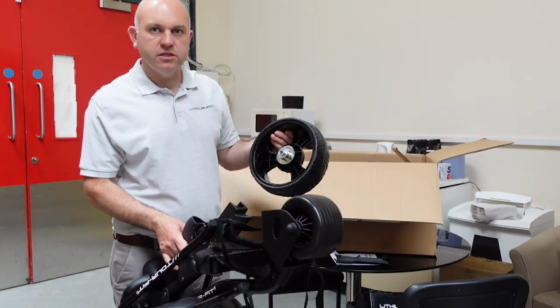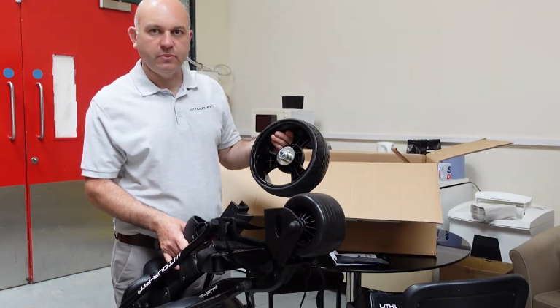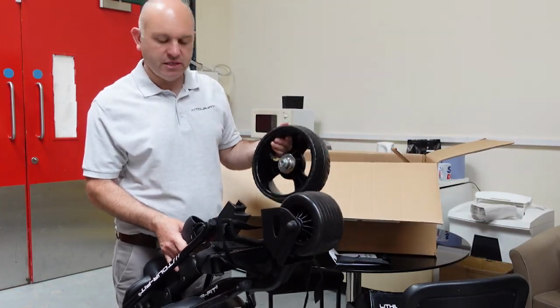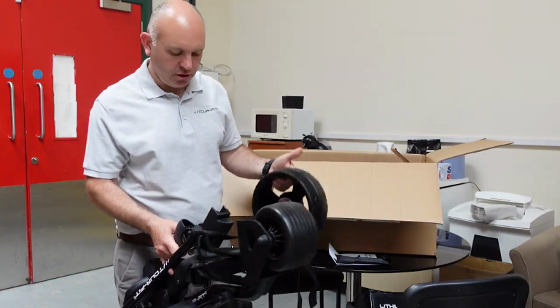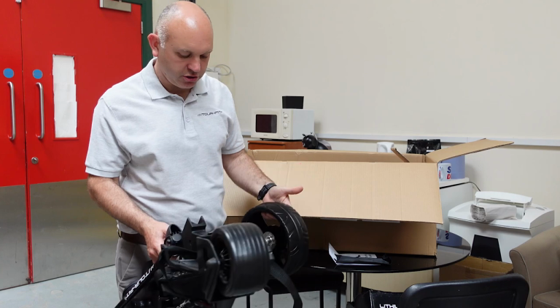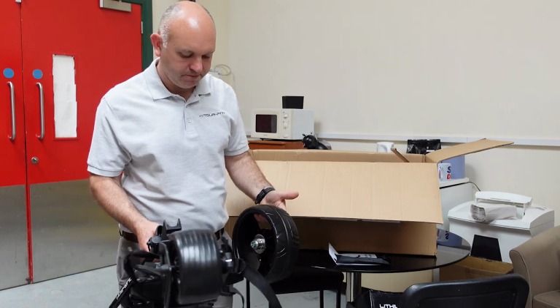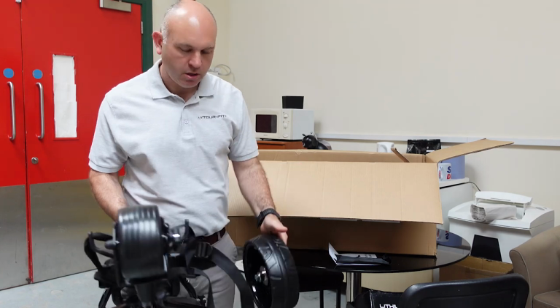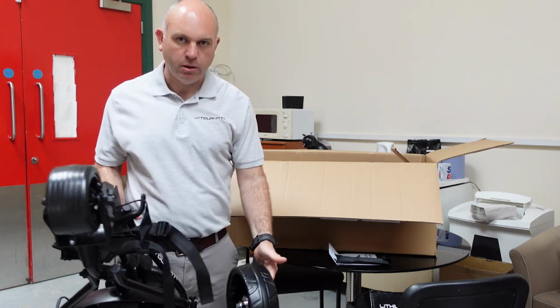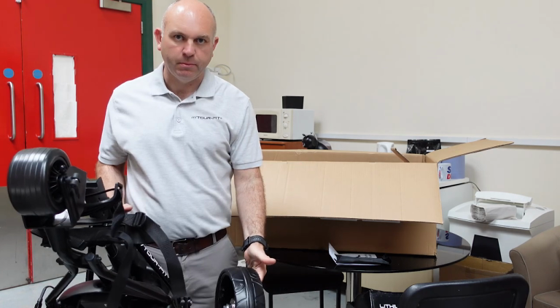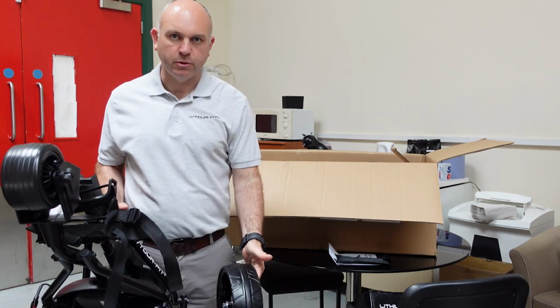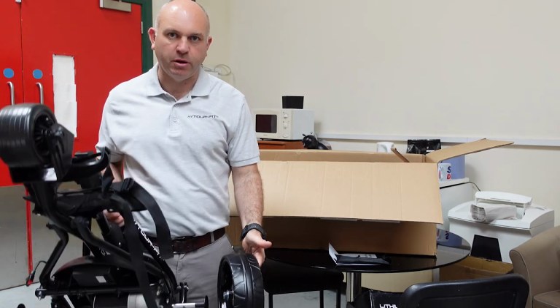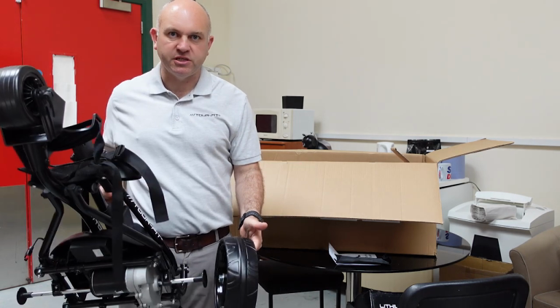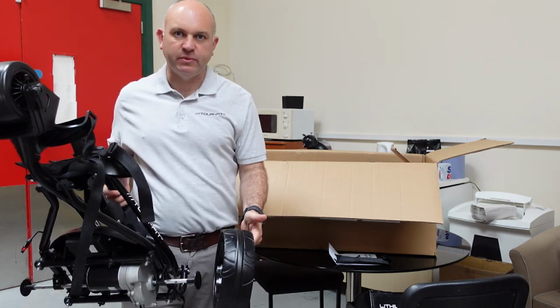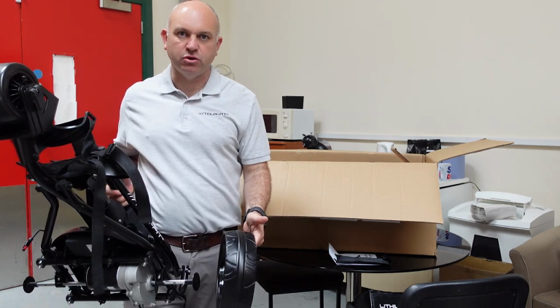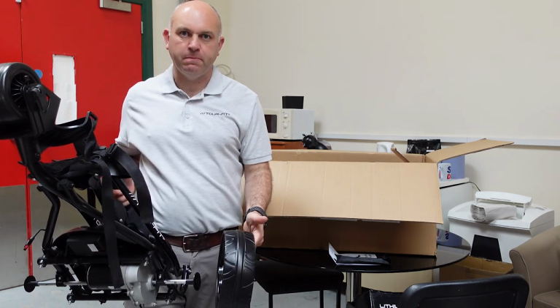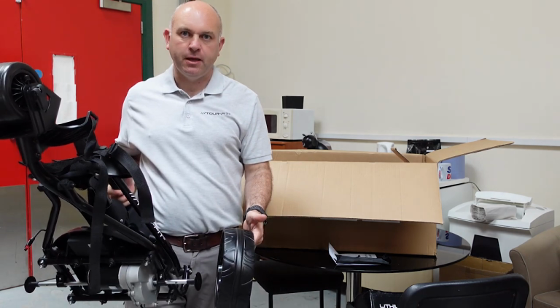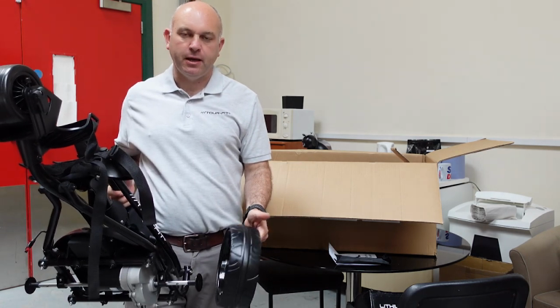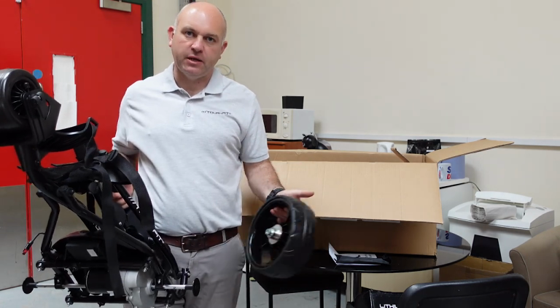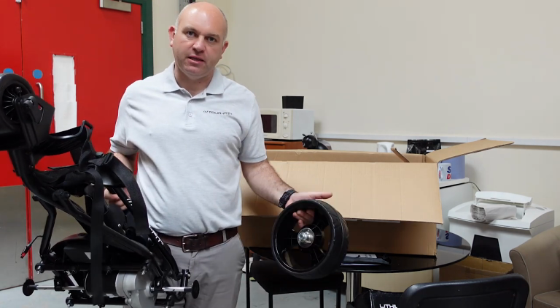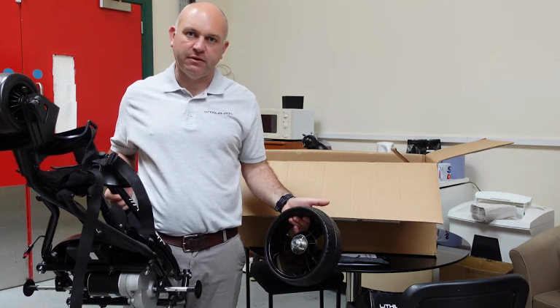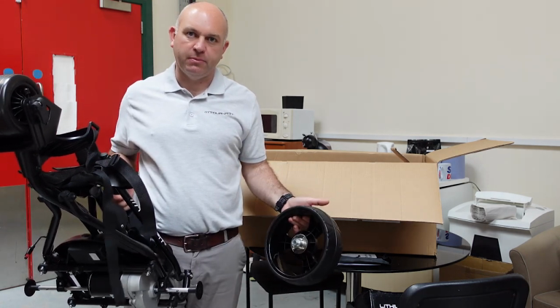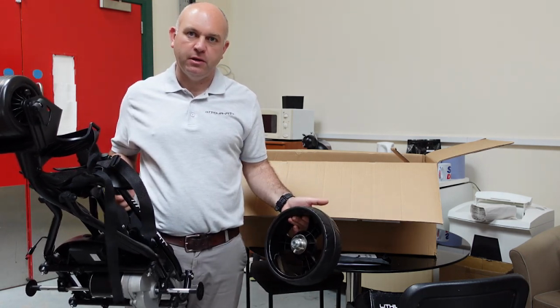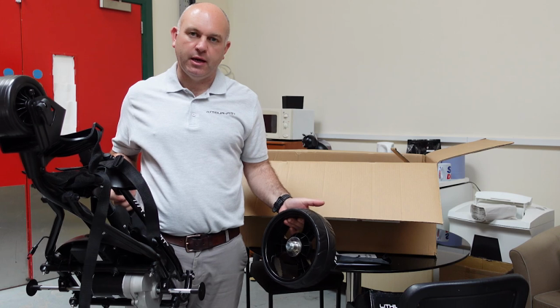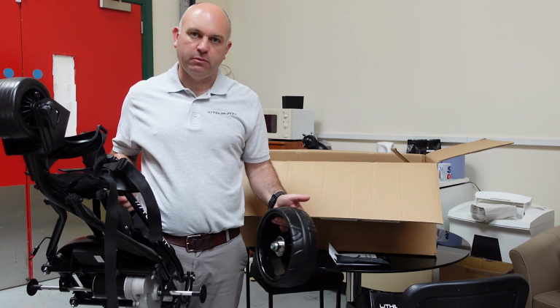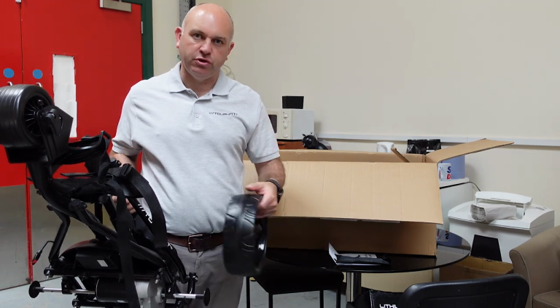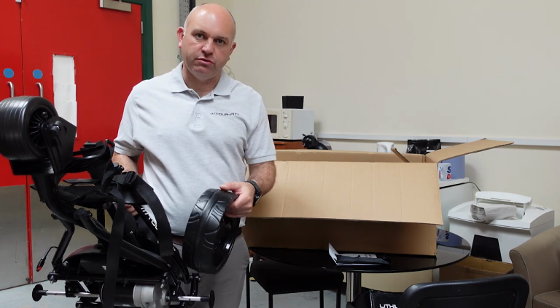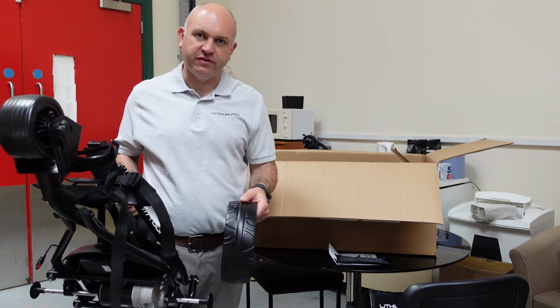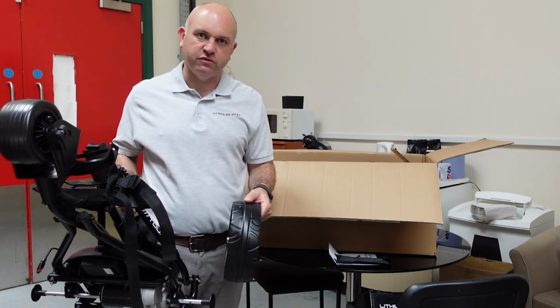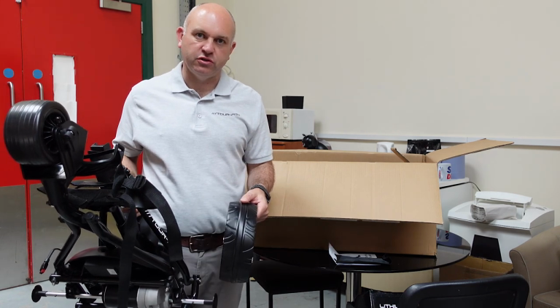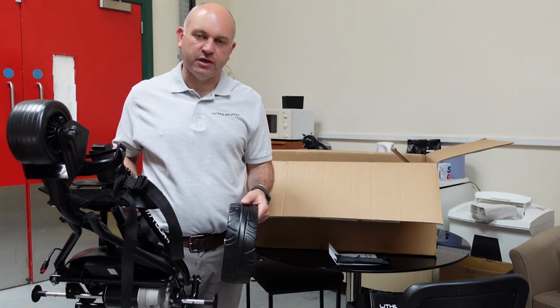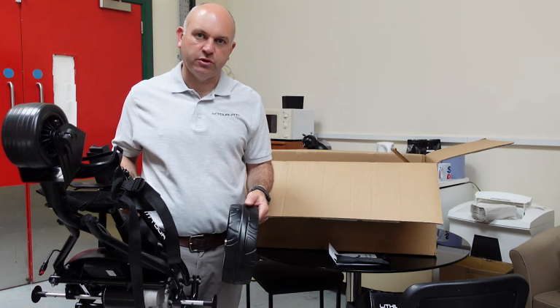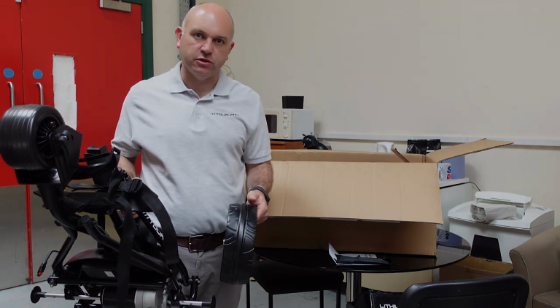The side wheels are in the box. We're going to pop the side wheels on, connect the battery up, and we'll run you through the features of the trolley and what it does.